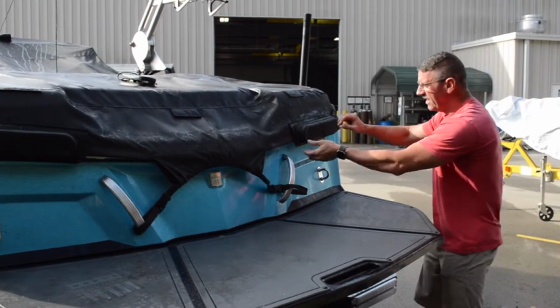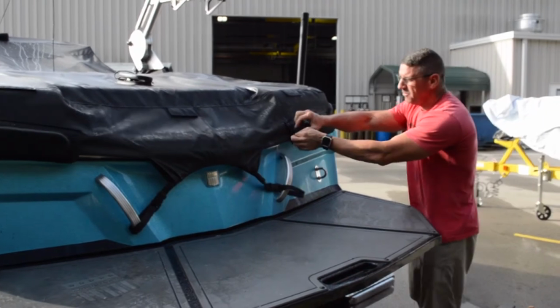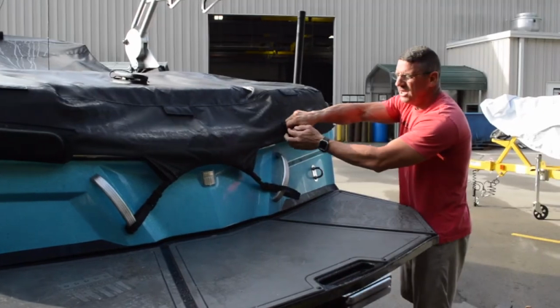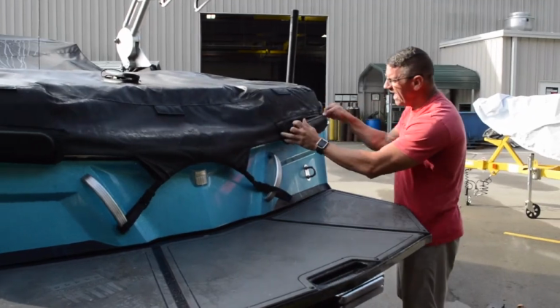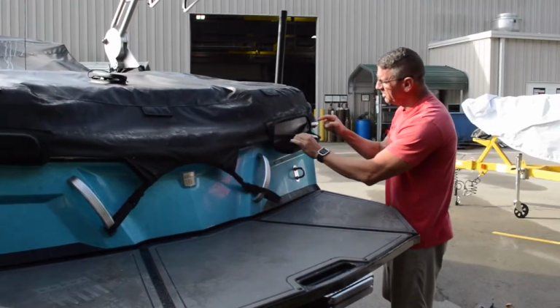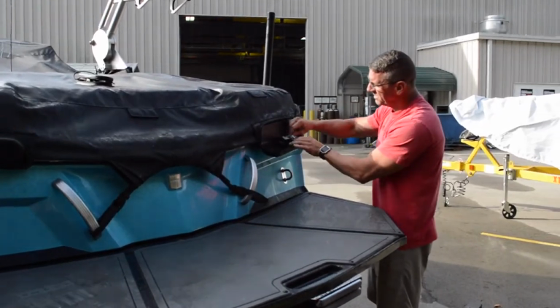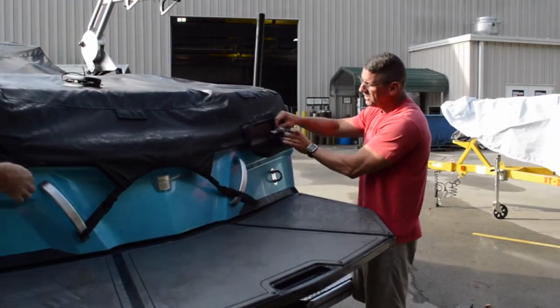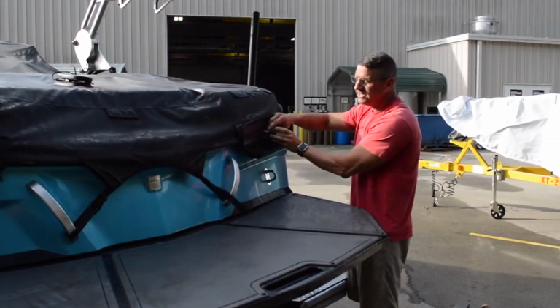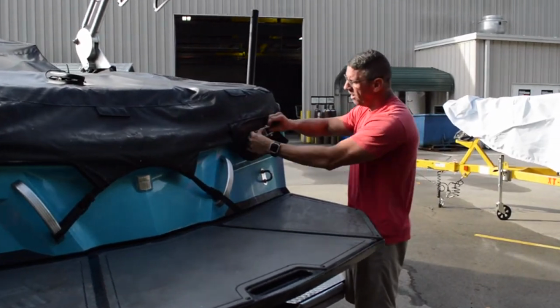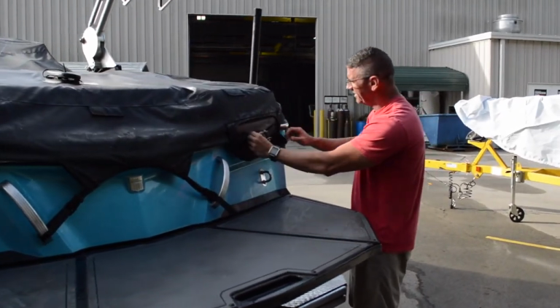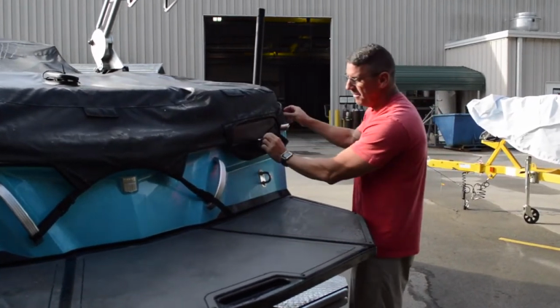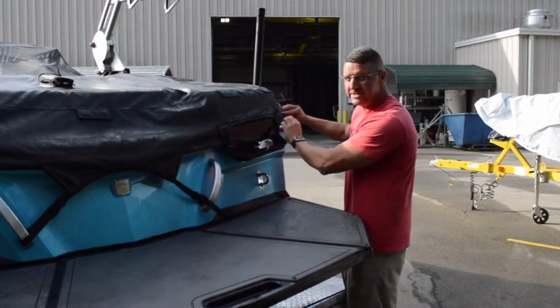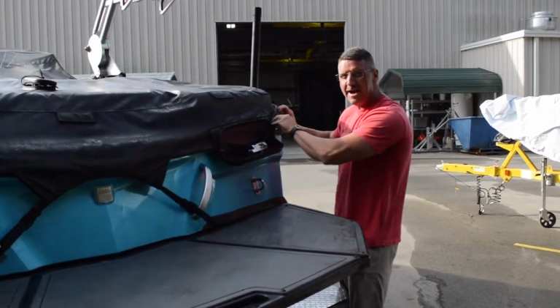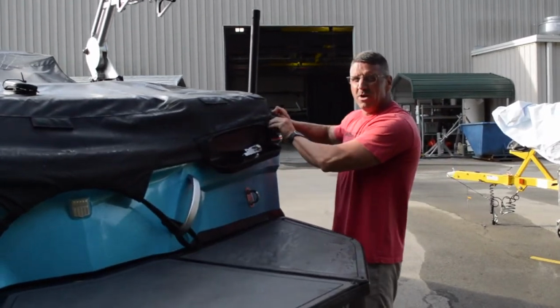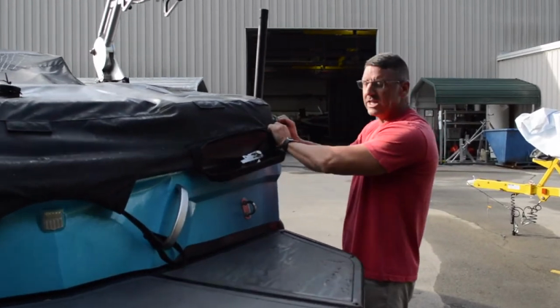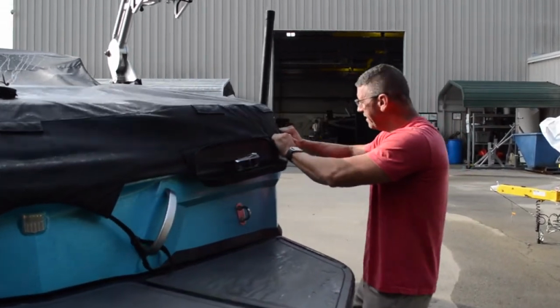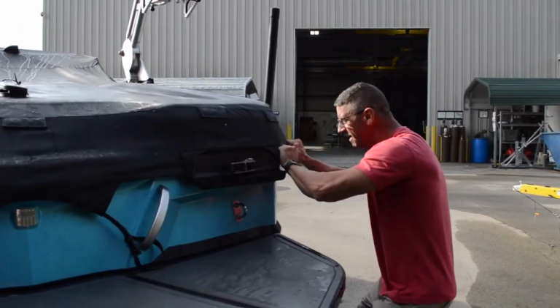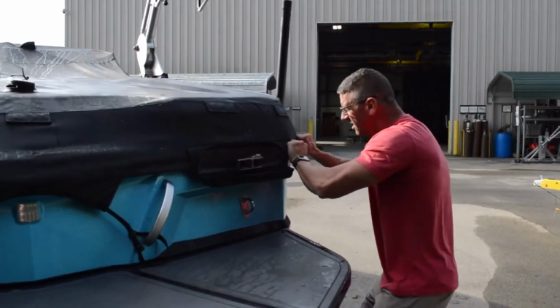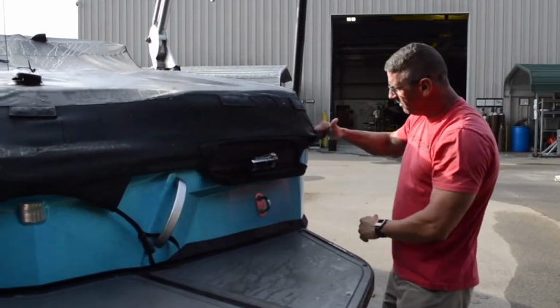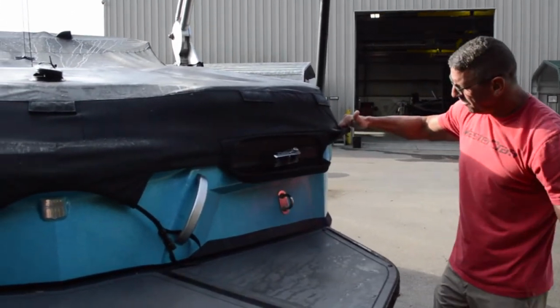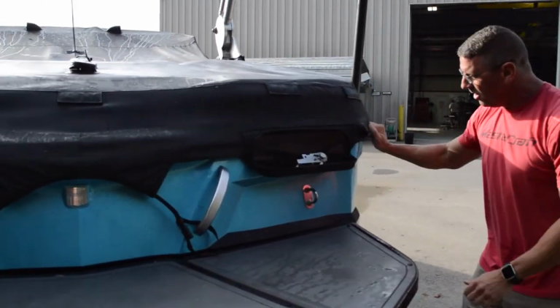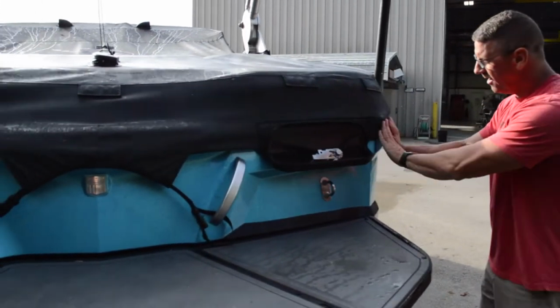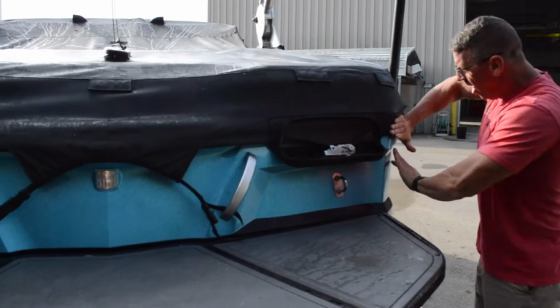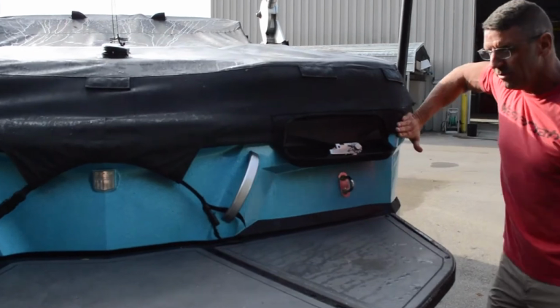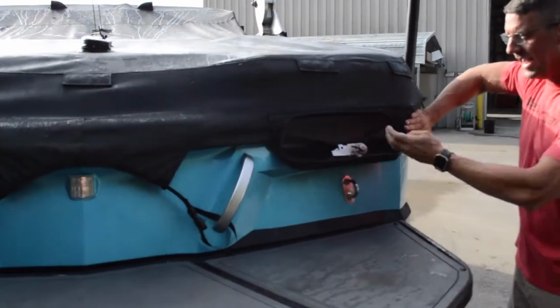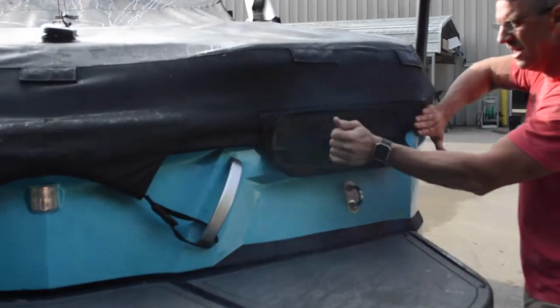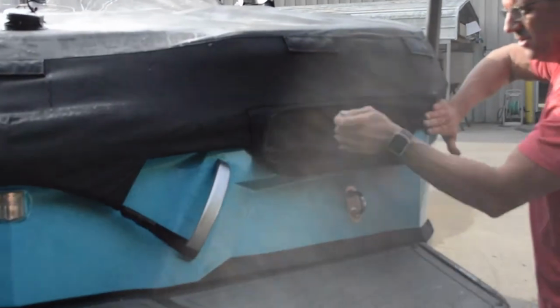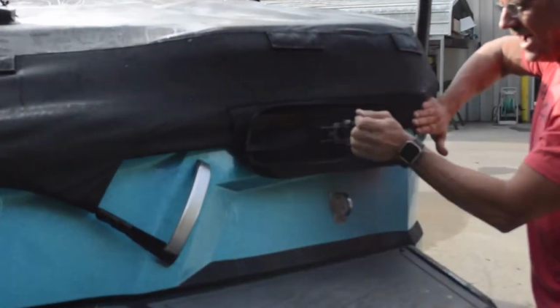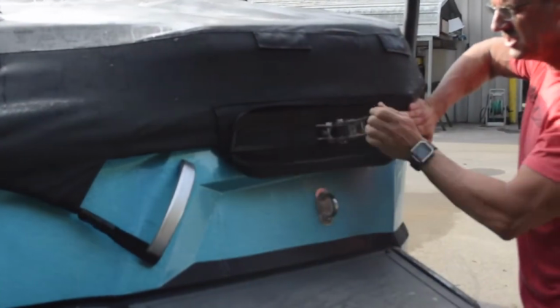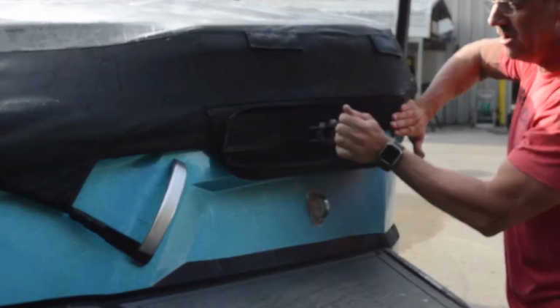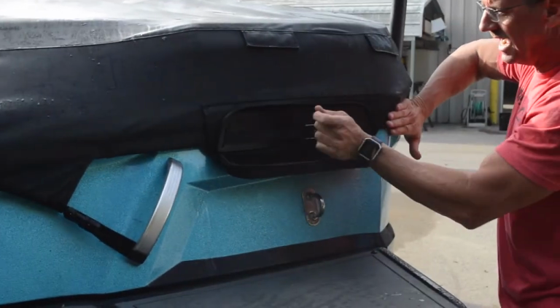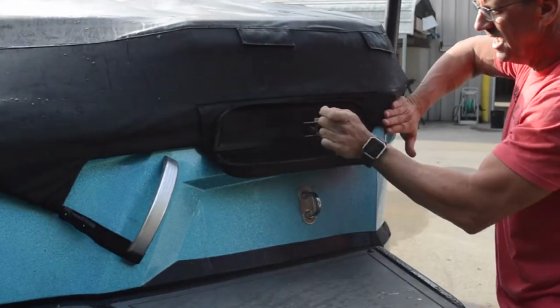The big thing you've got to always remember is you've got to tension both sides — you can't just do one ratchet. Remember with the clips being in the middle: pull down over the cover, hold it with one hand, and then you're going to ratchet slowly on both sides.